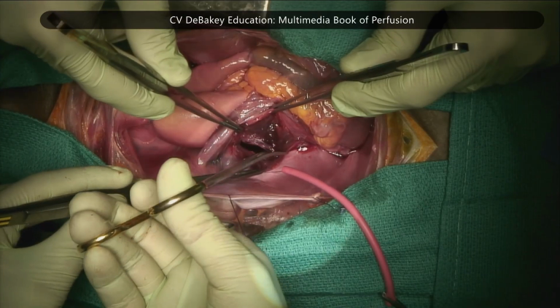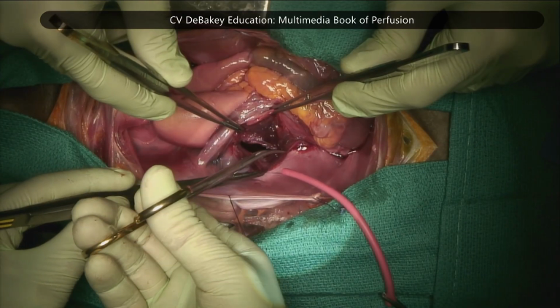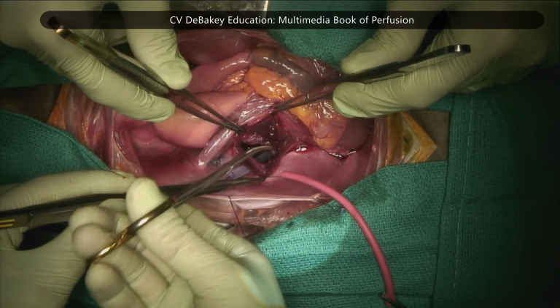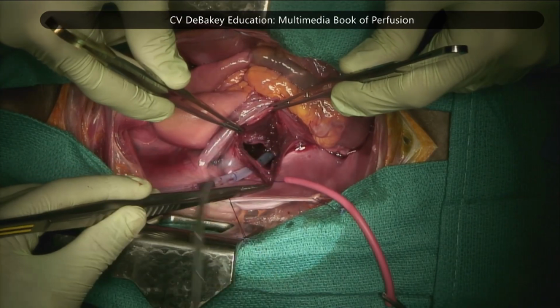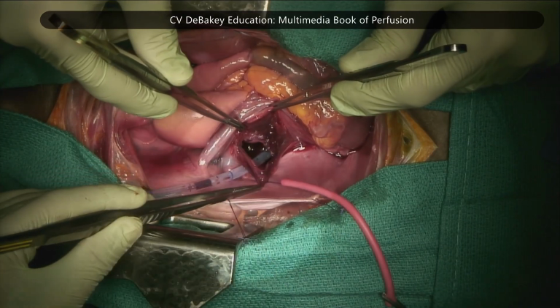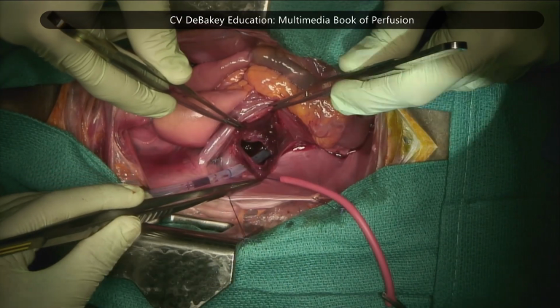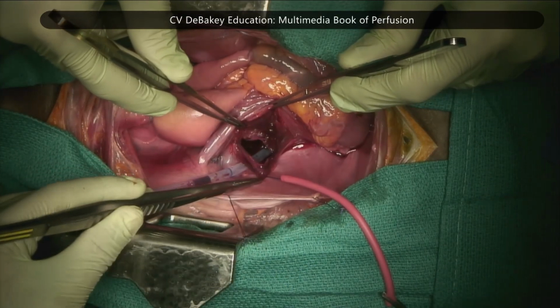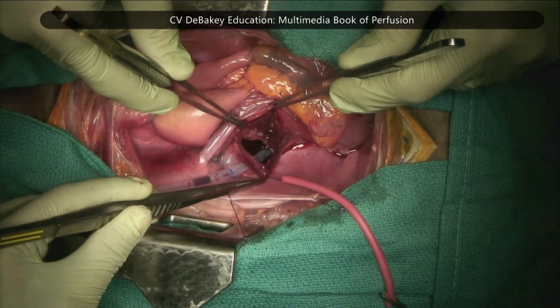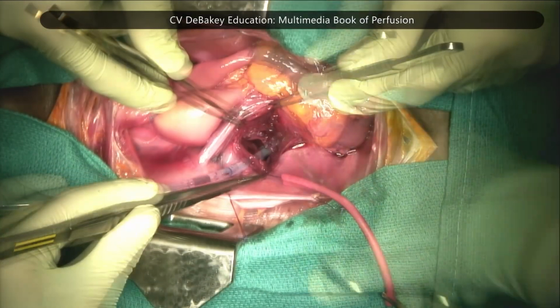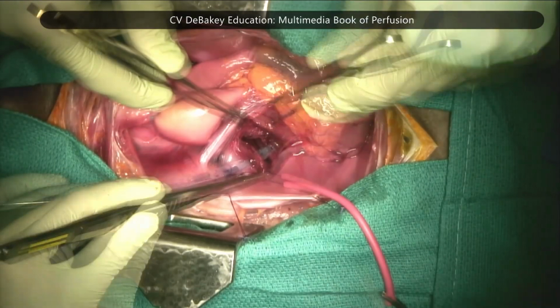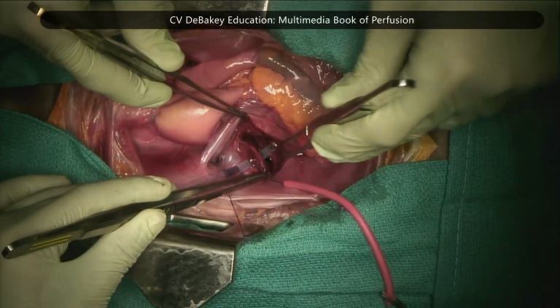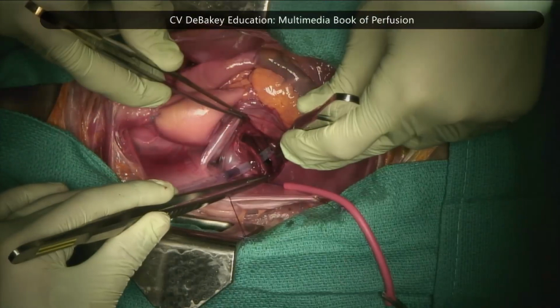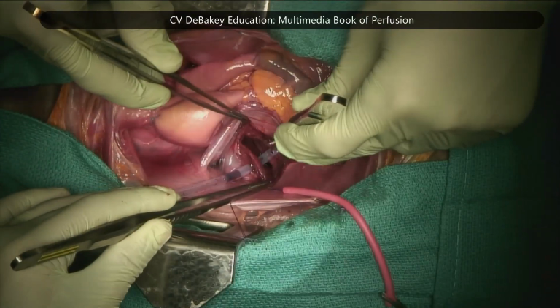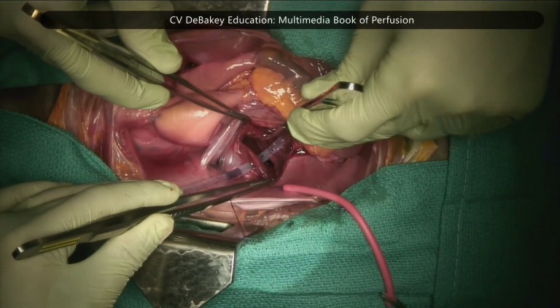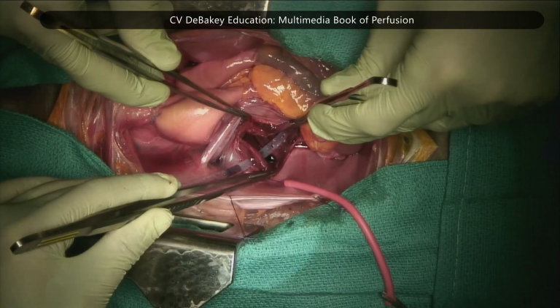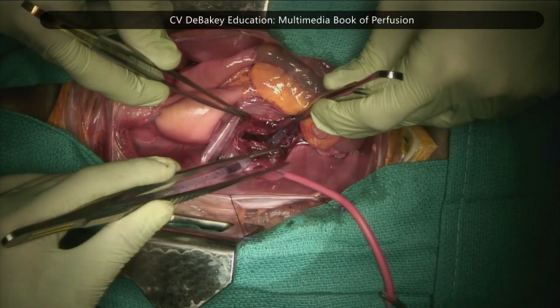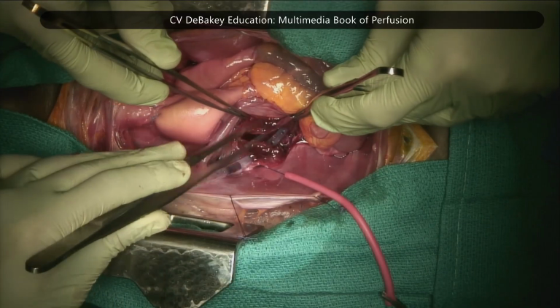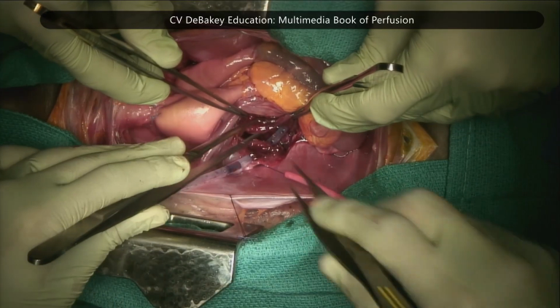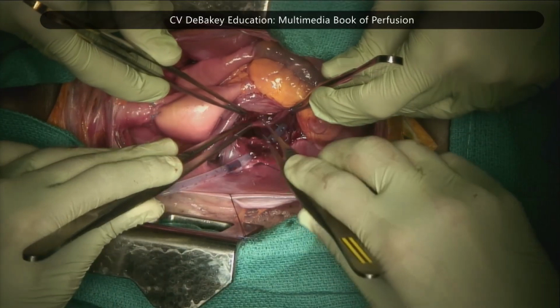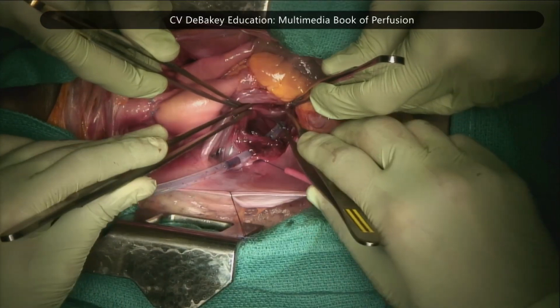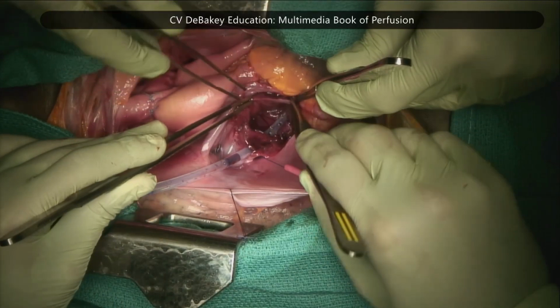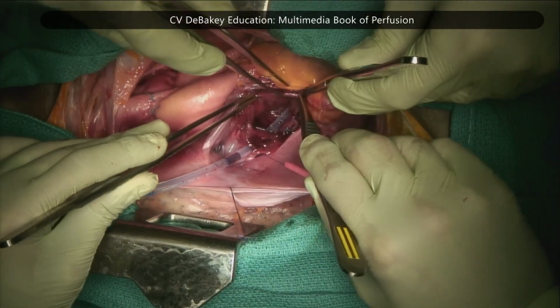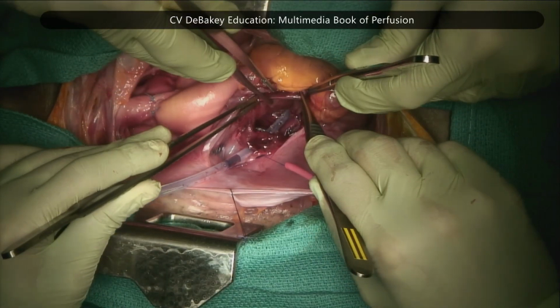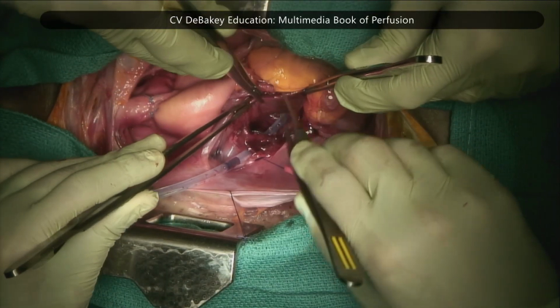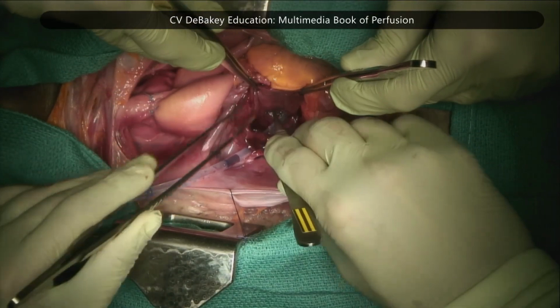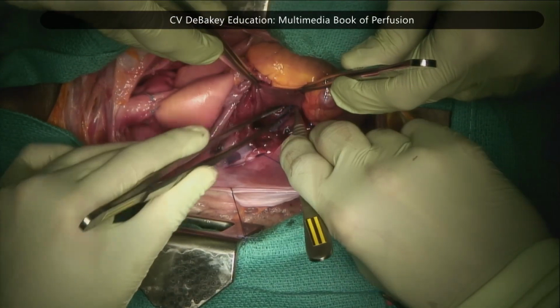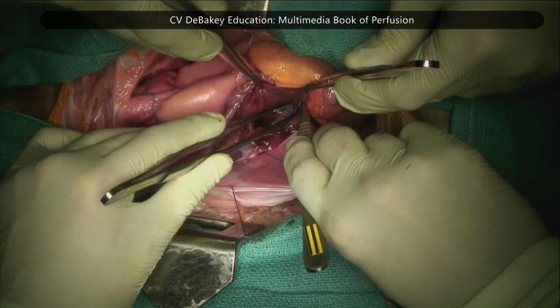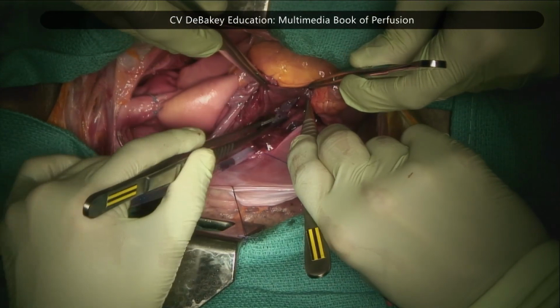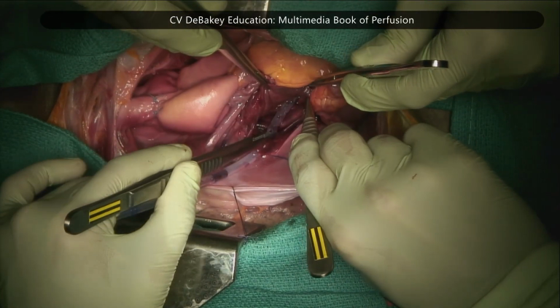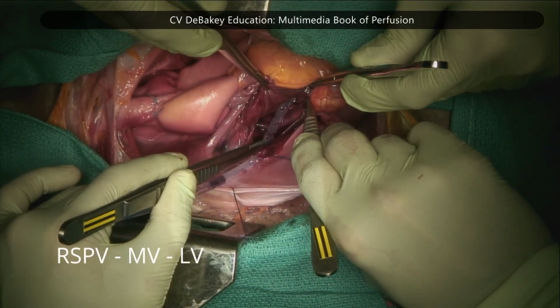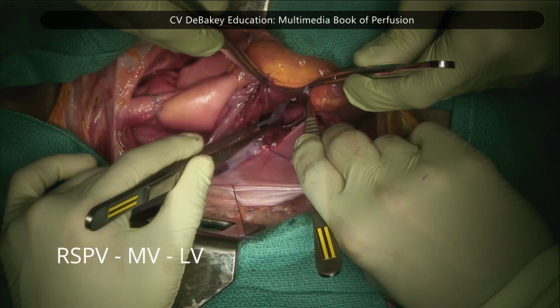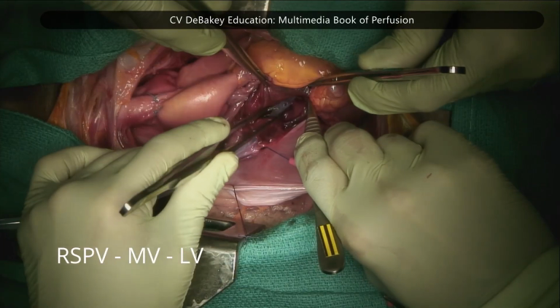The direction of the catheter tip toward the ventricular apex passes through the mitral valve and enters the left ventricle directly.